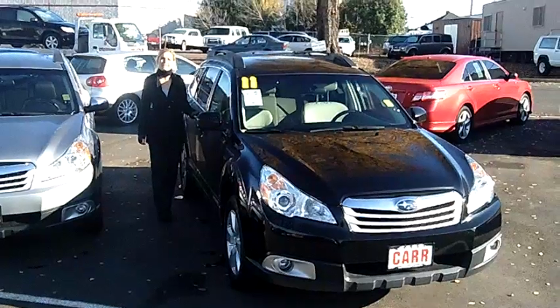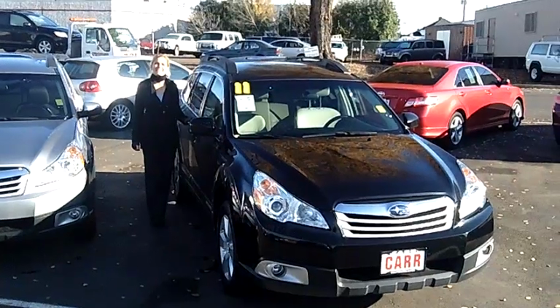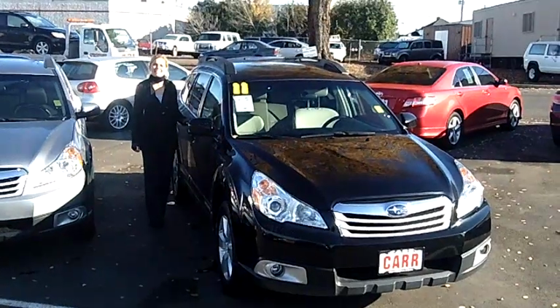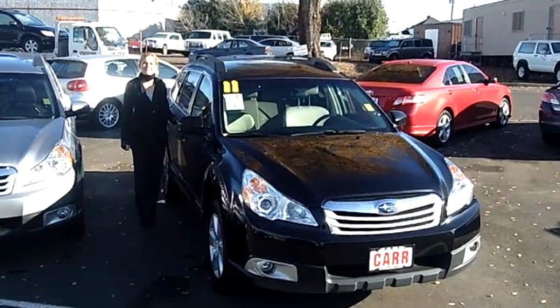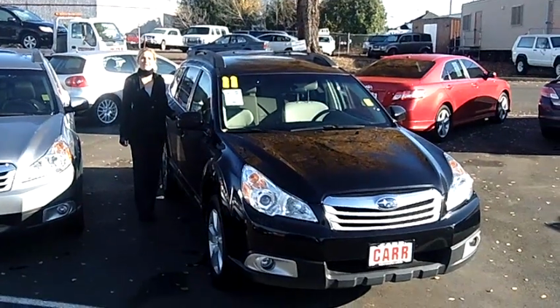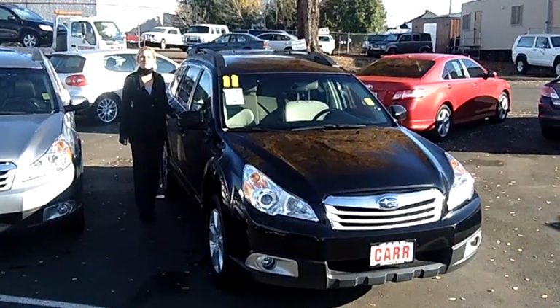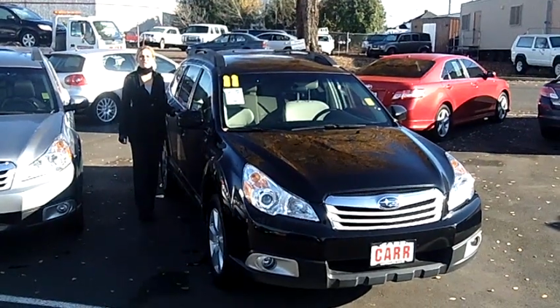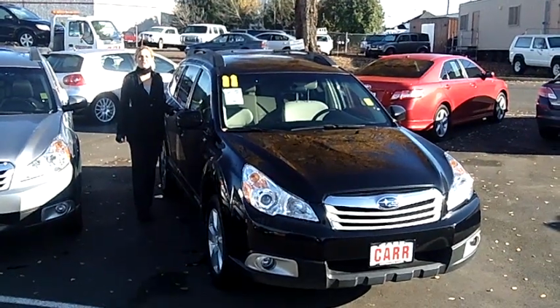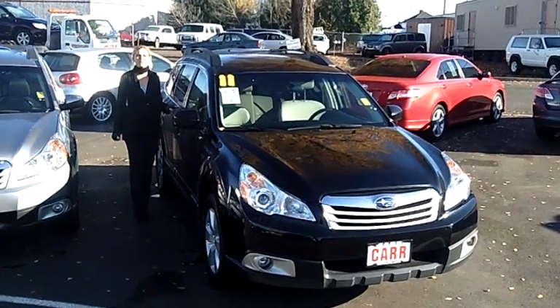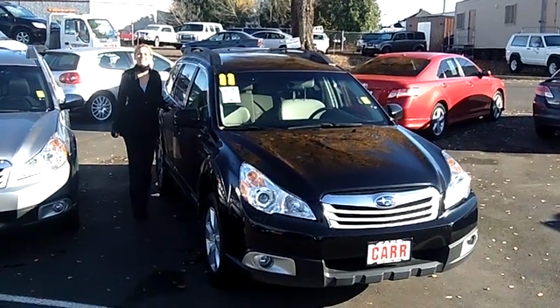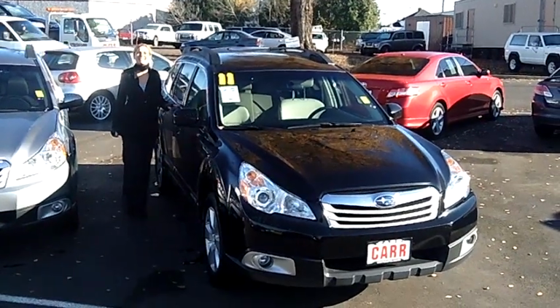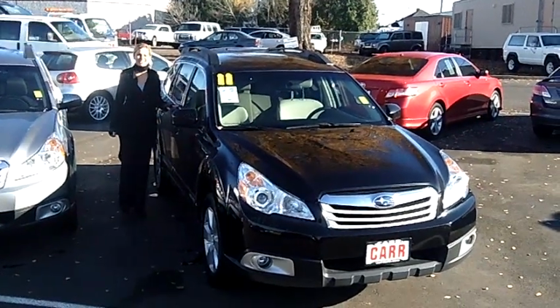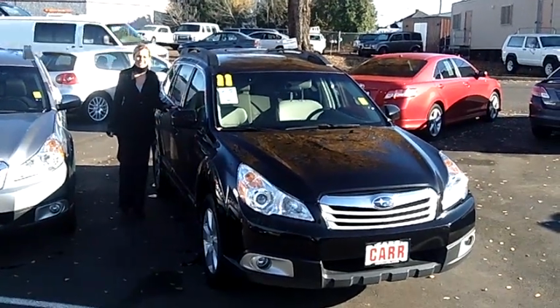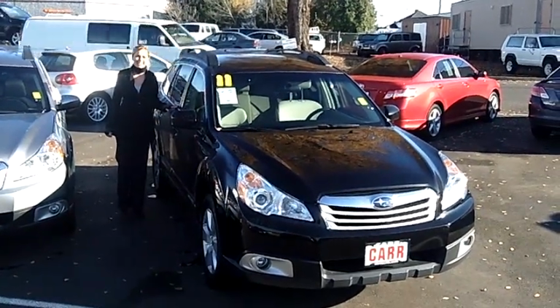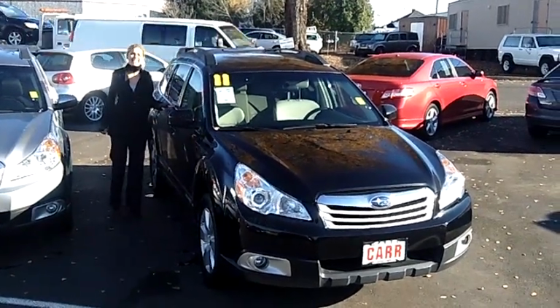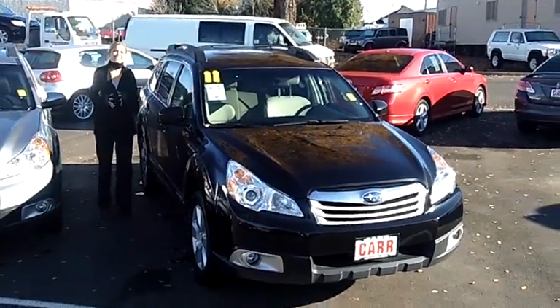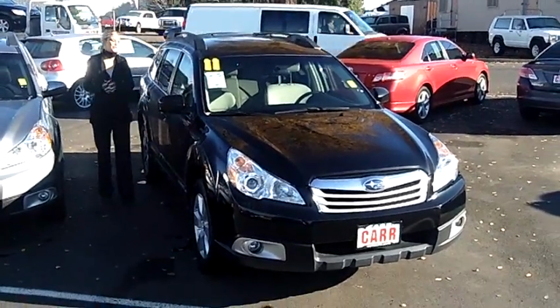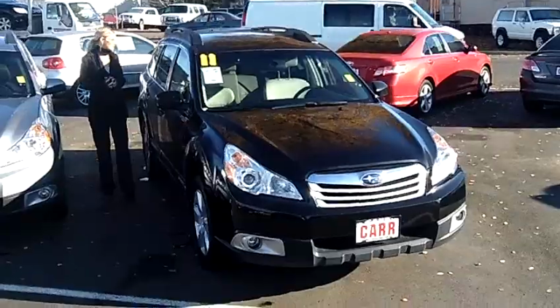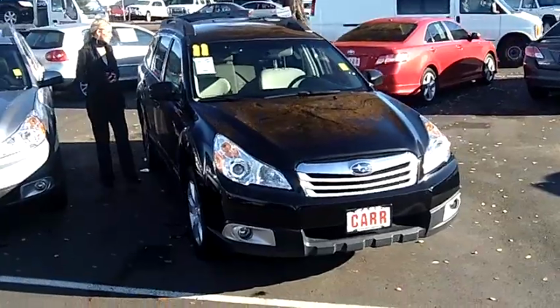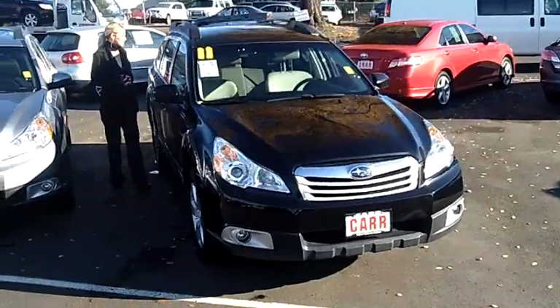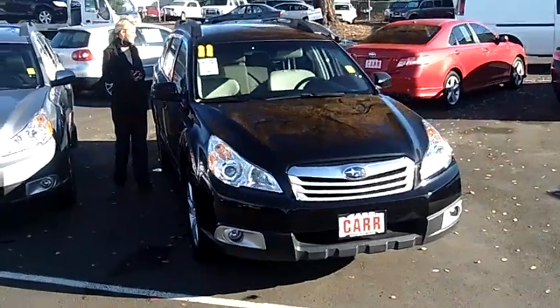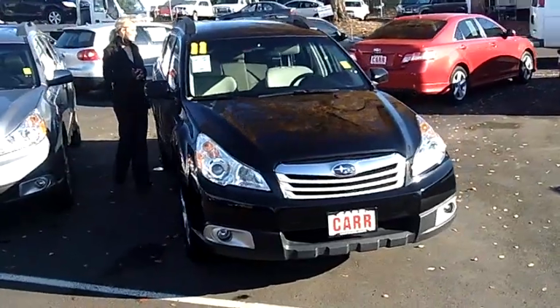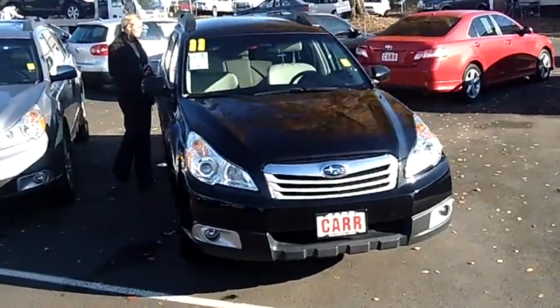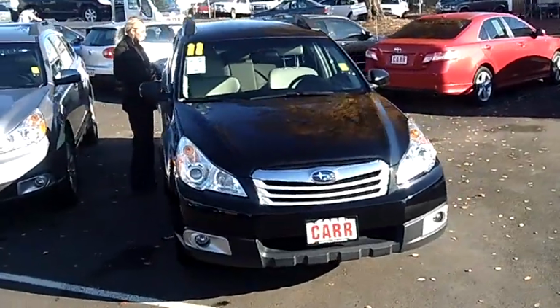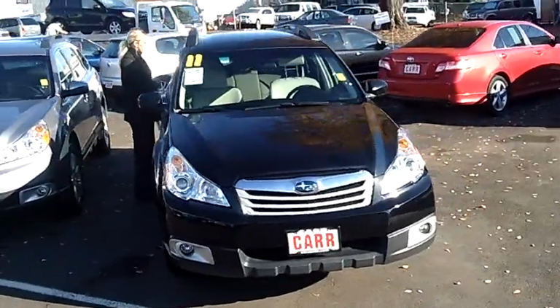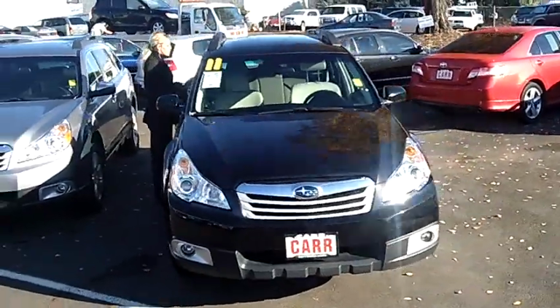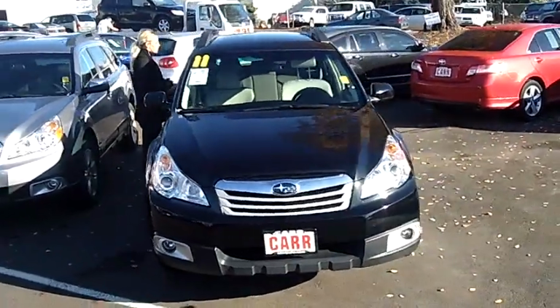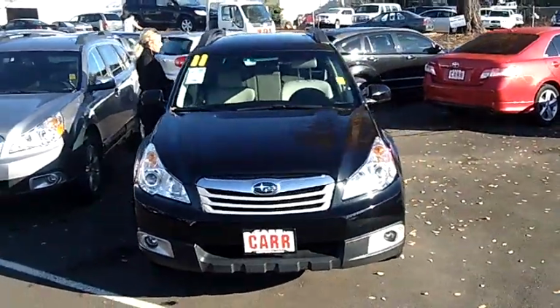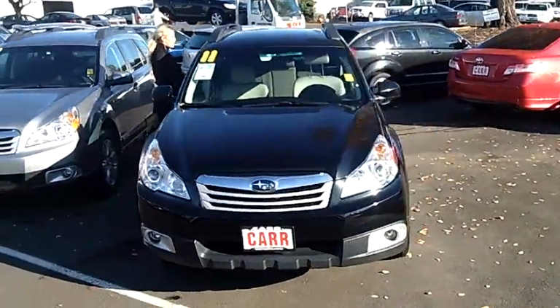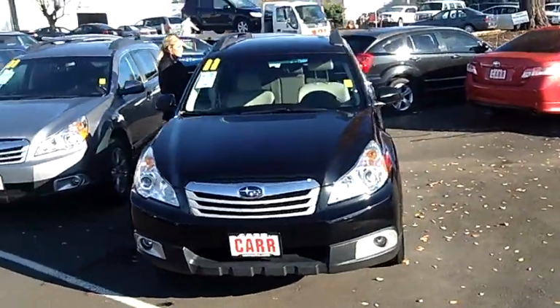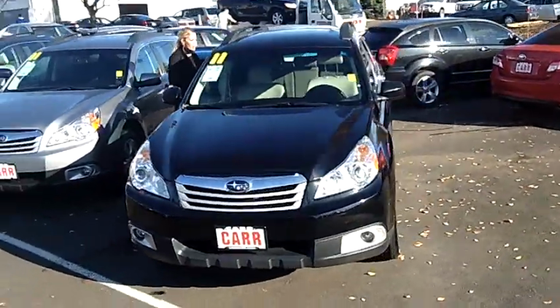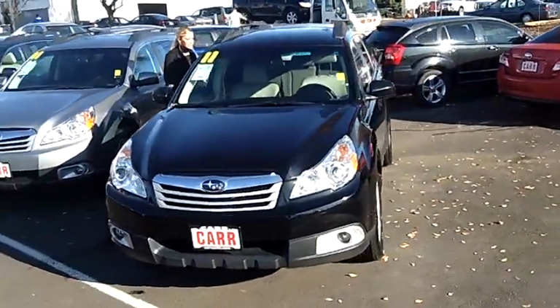Hi, this is Lacey coming to you live from Car Subaru here in Beaverton. Thanks for clicking on that link. This is your virtual tour of the 2011 Subaru Outback 2.5i Premium Wagon.